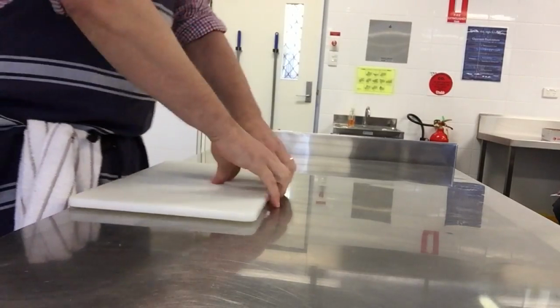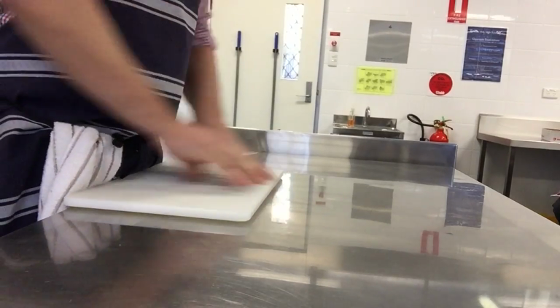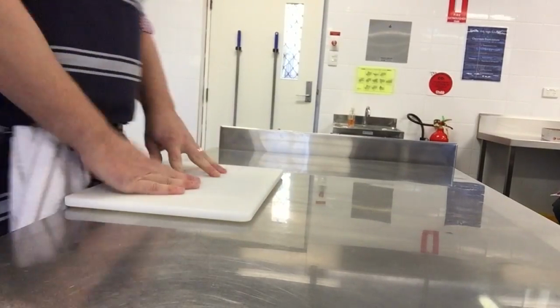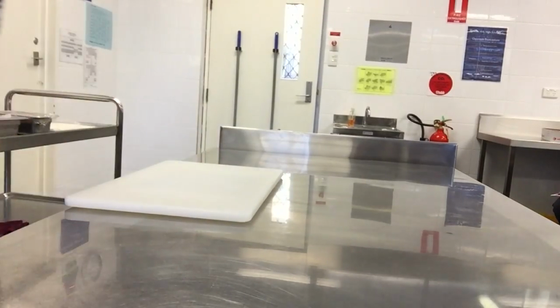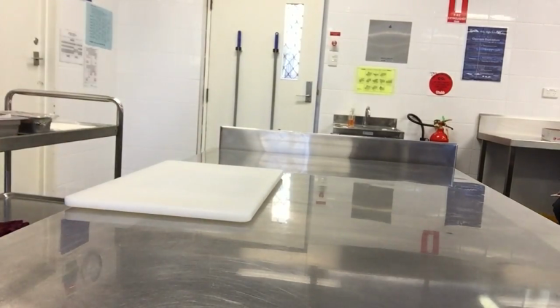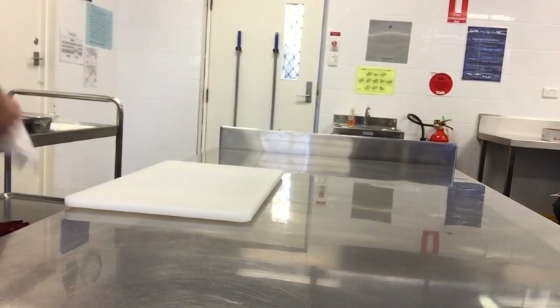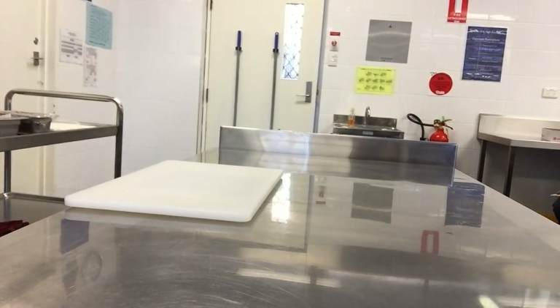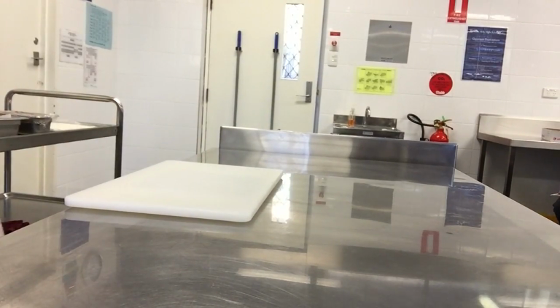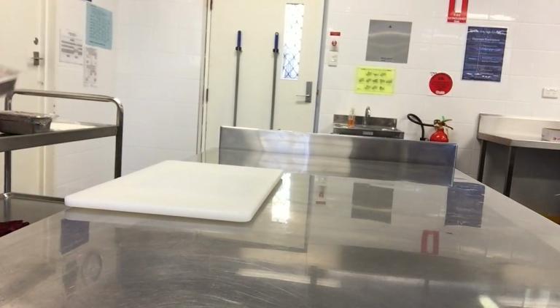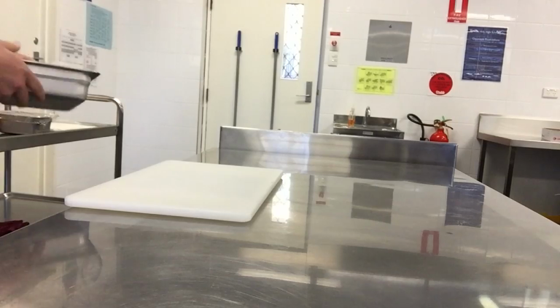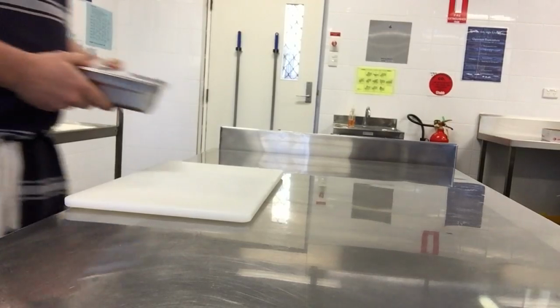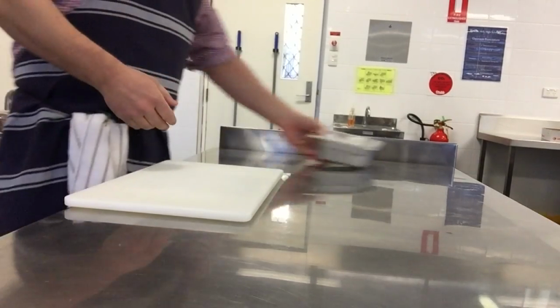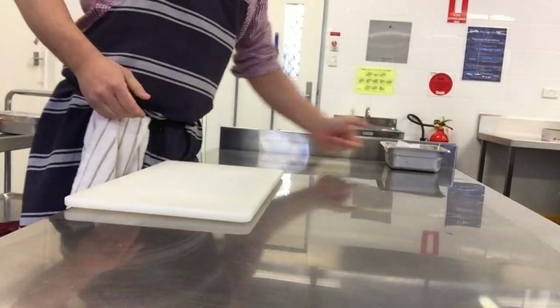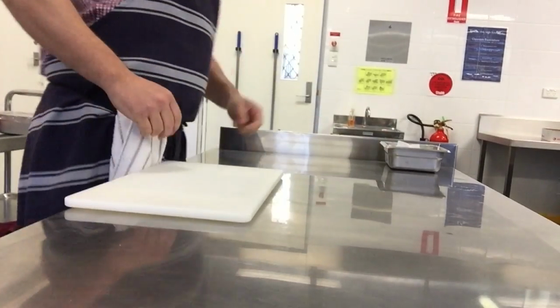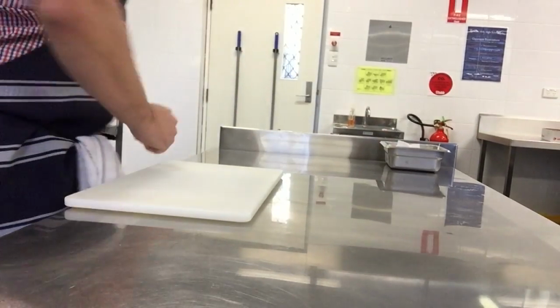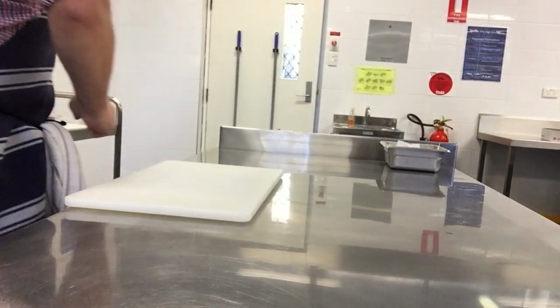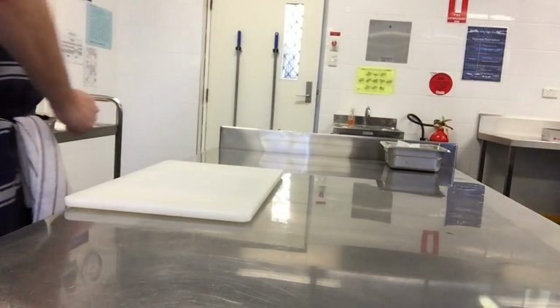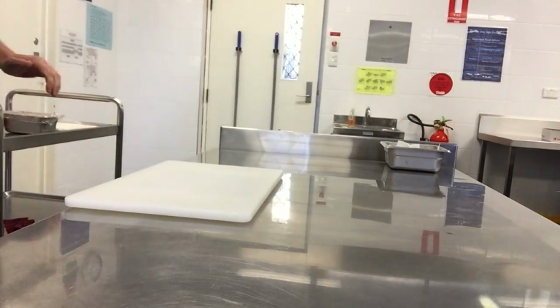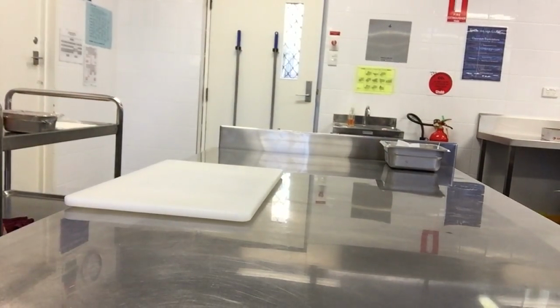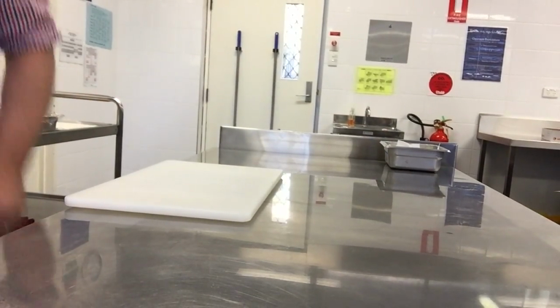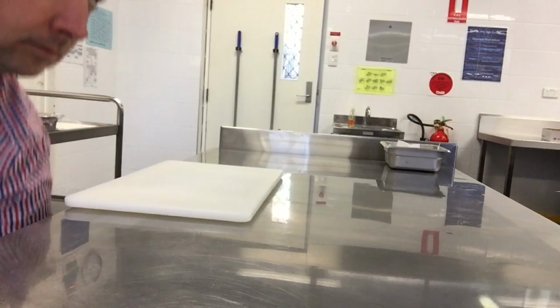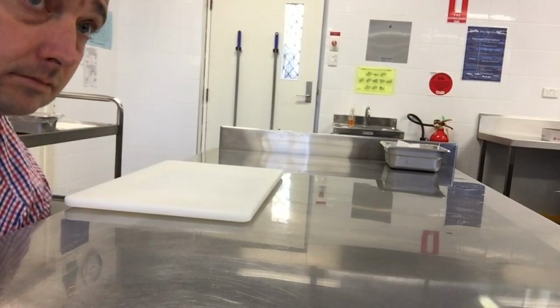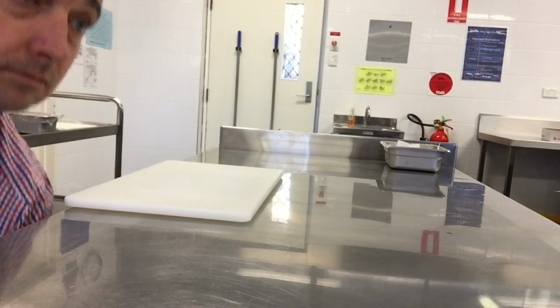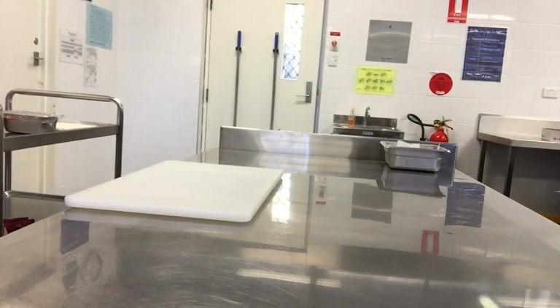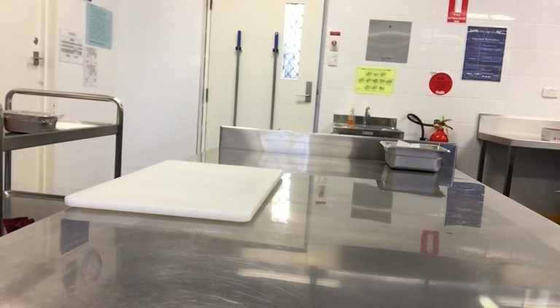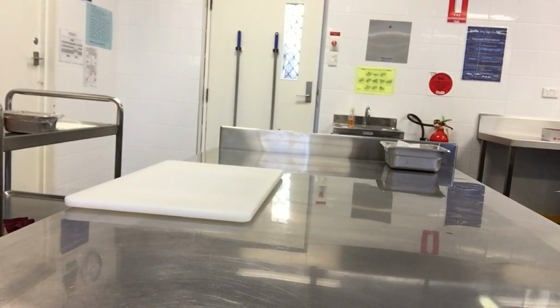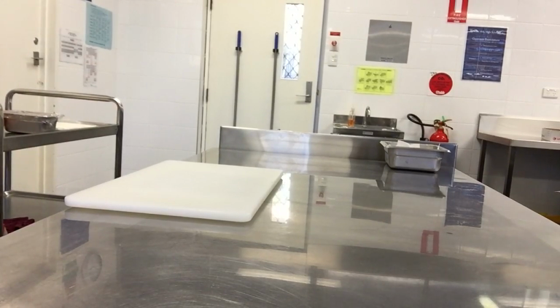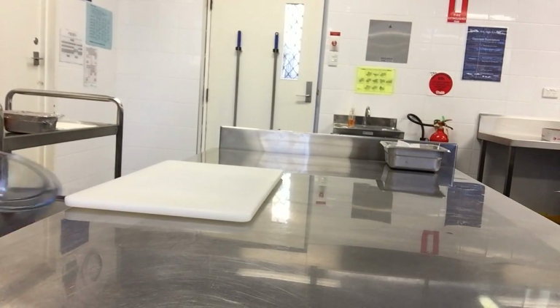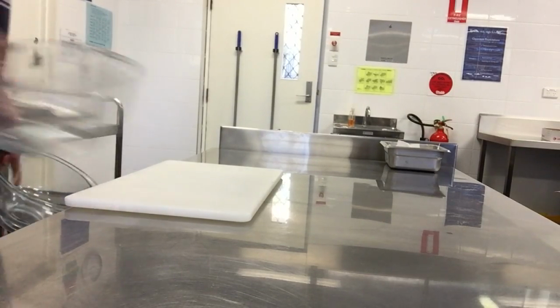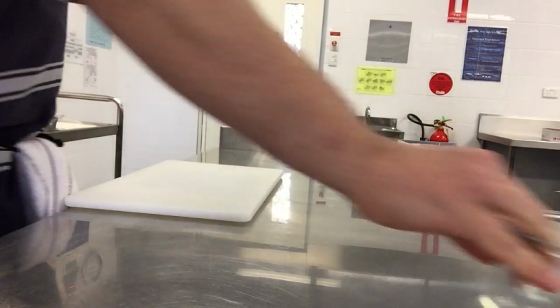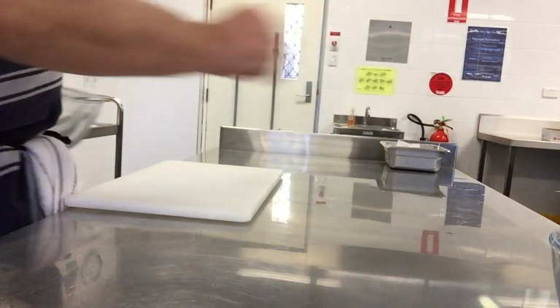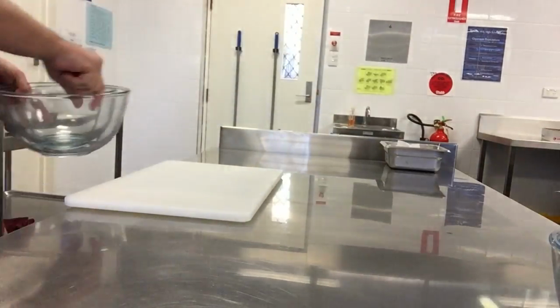Alright, so if we can just watch this as a demonstration. Hamish, can you just read out what we're doing with the bread? Cut the crusts off the bread.